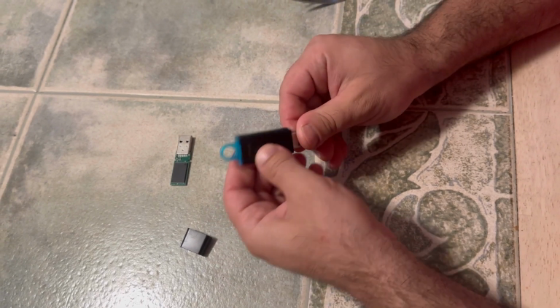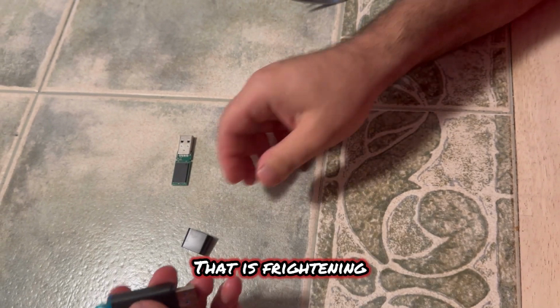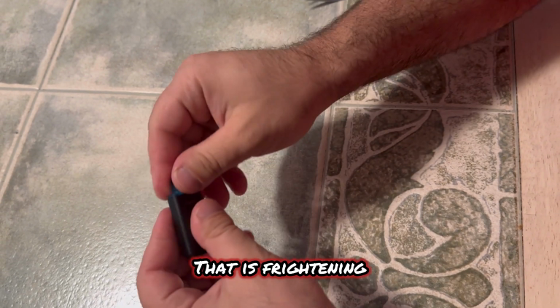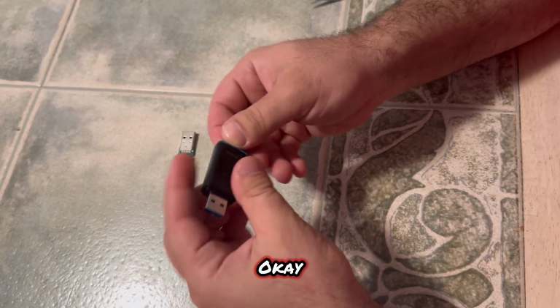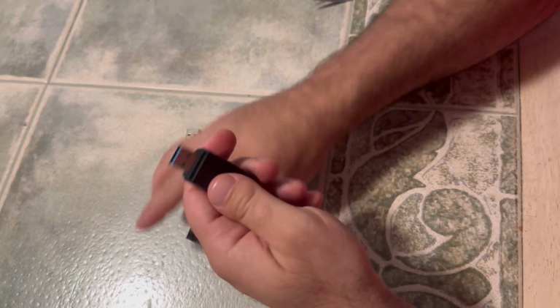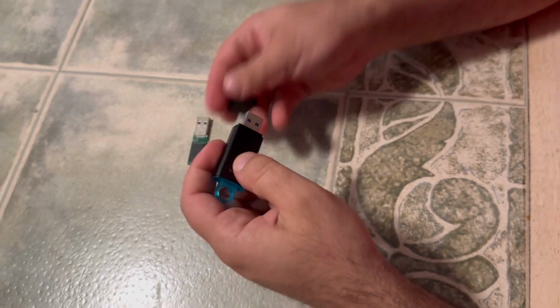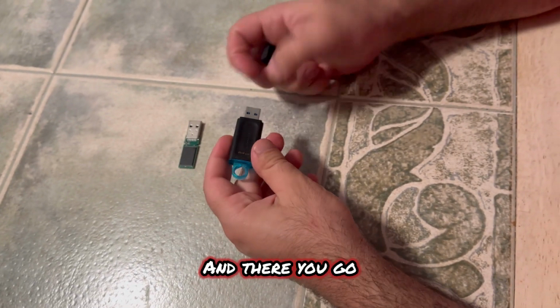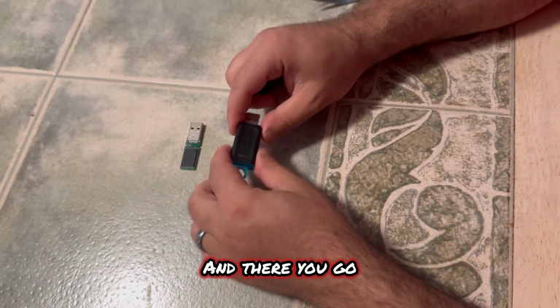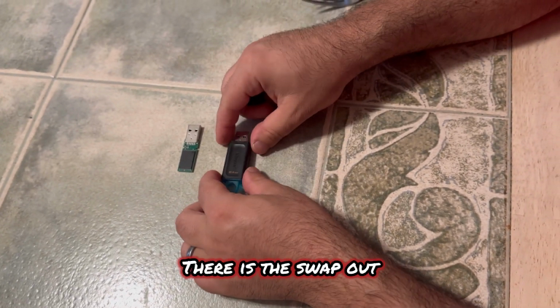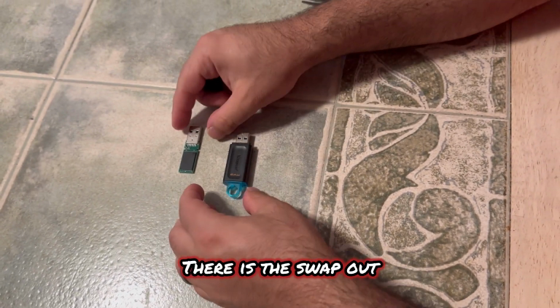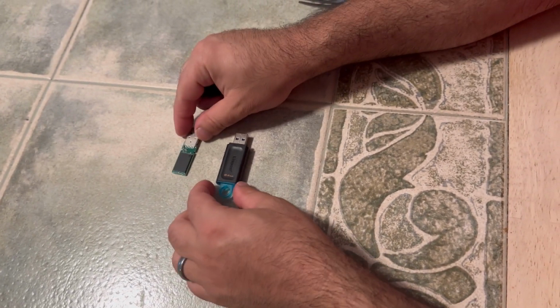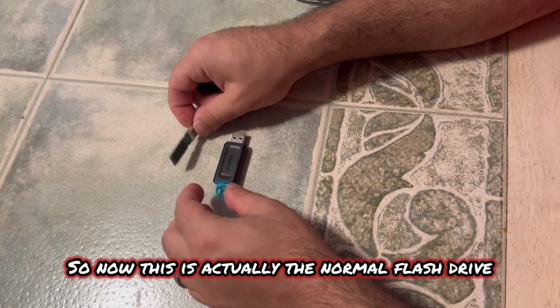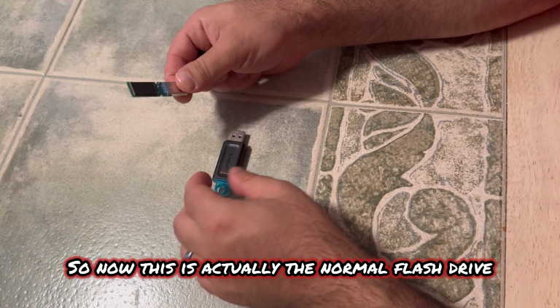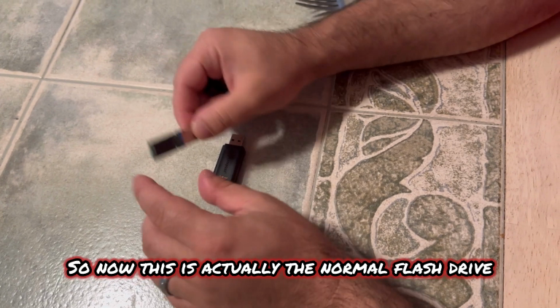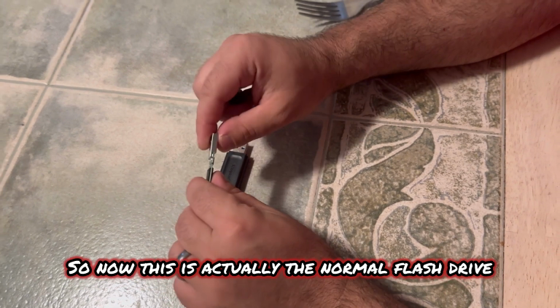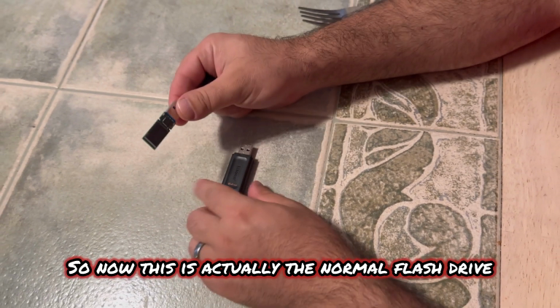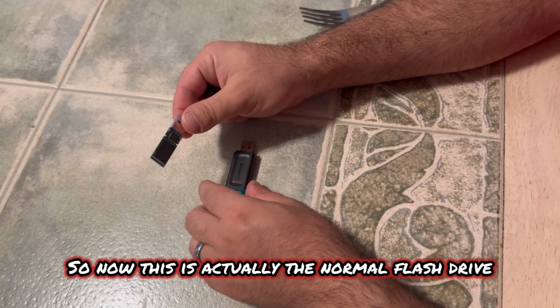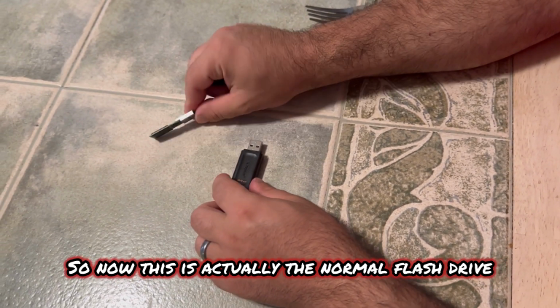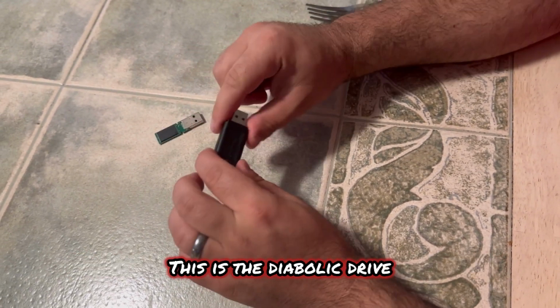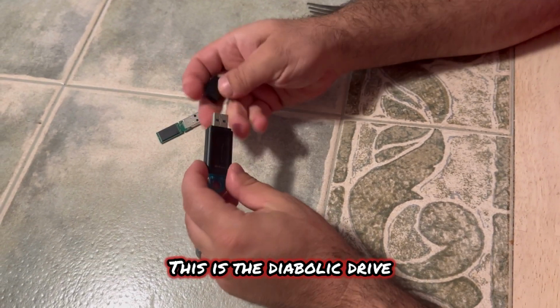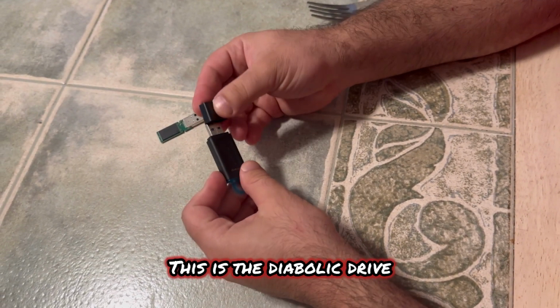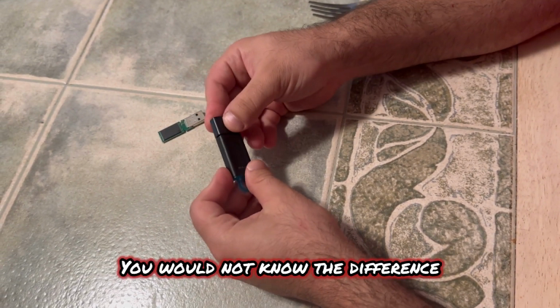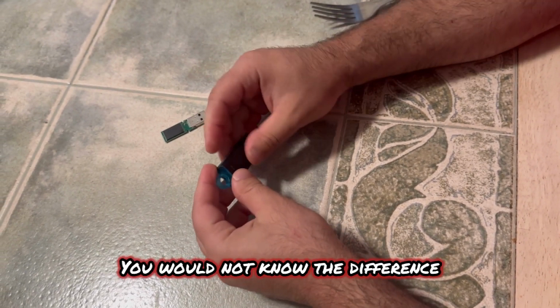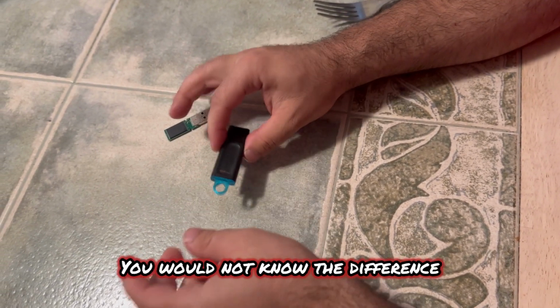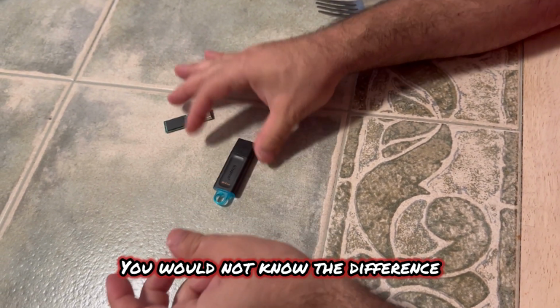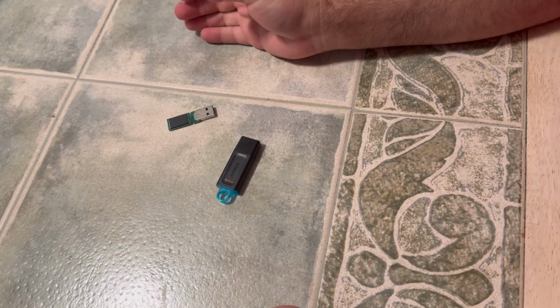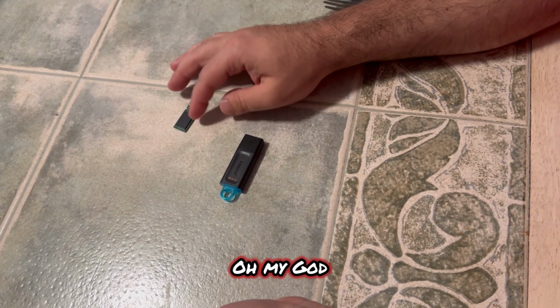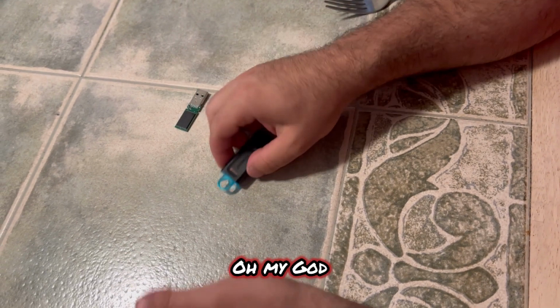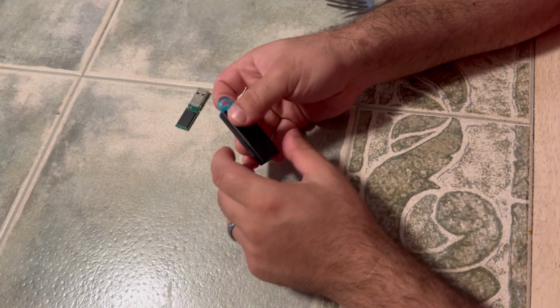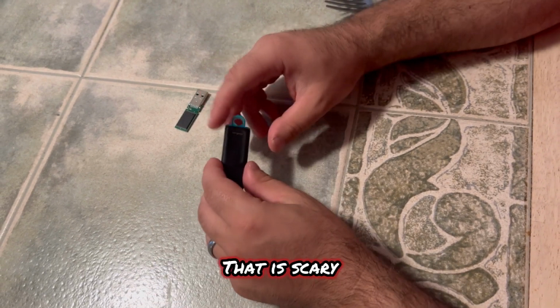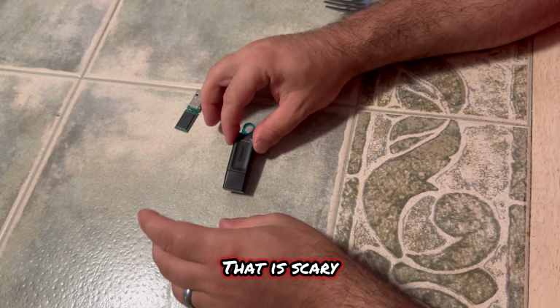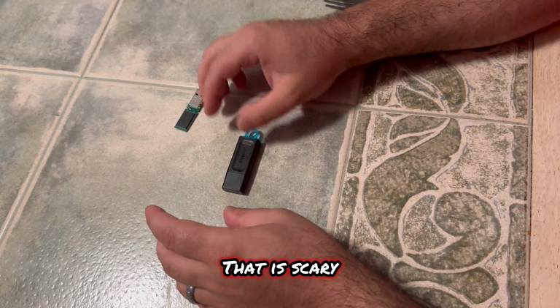That is frightening. And there you go — there is the swap out. So now this is actually the normal flash drive, and this is the diabolic drive. You would not know the difference. Oh my God. That is scary.